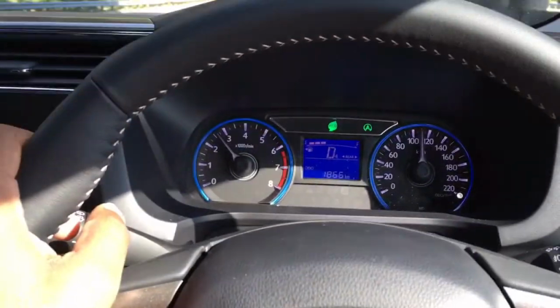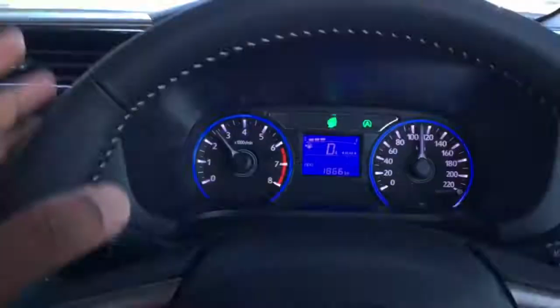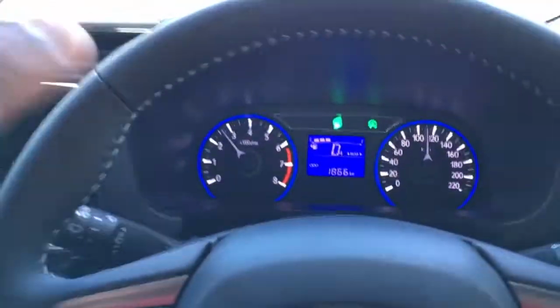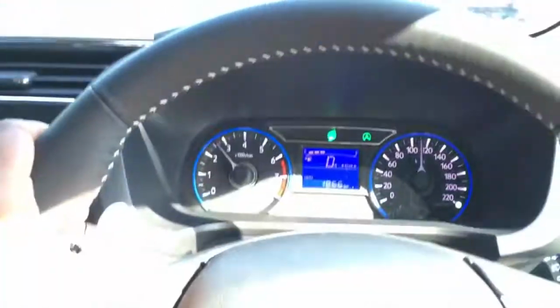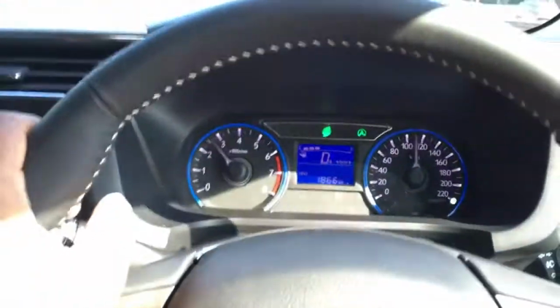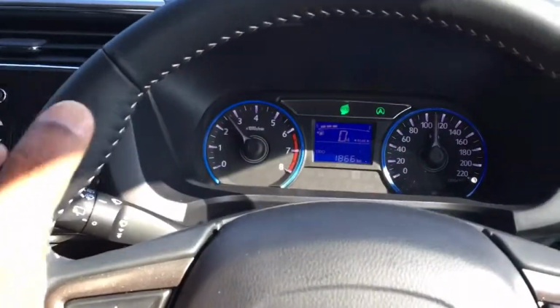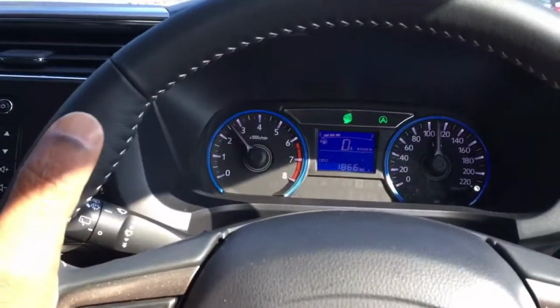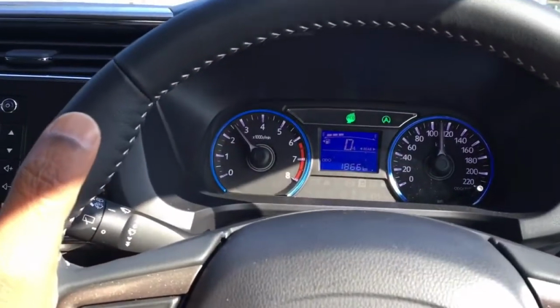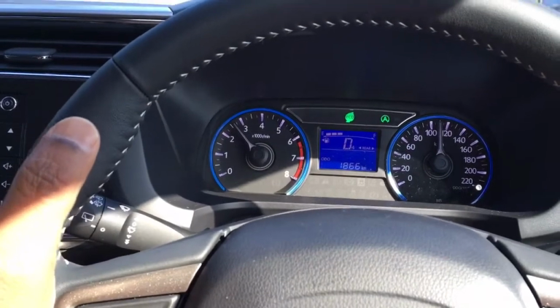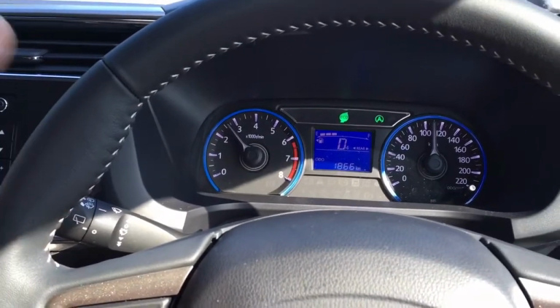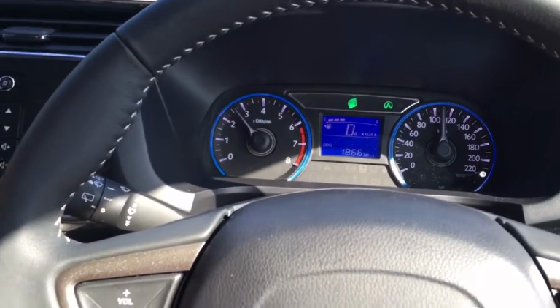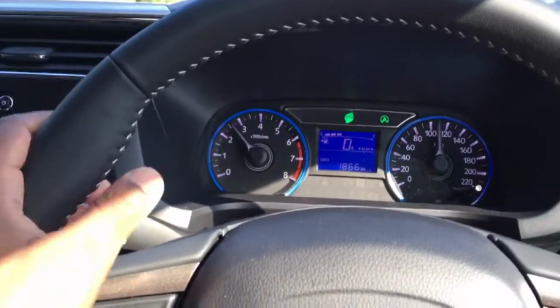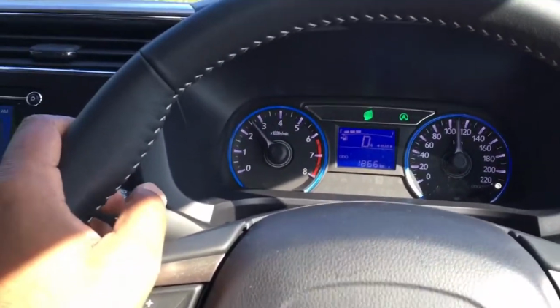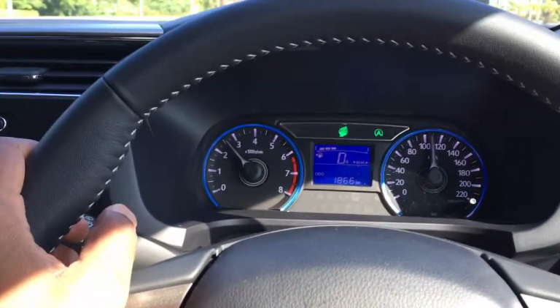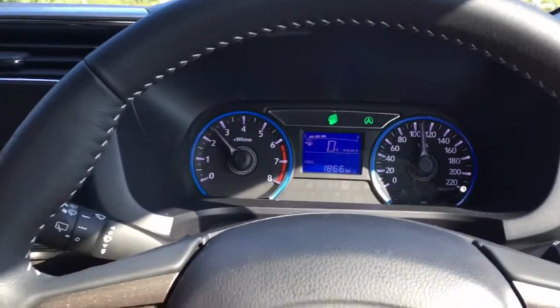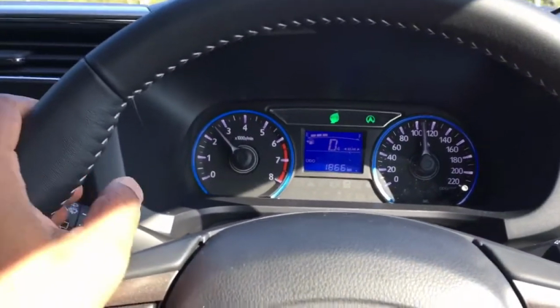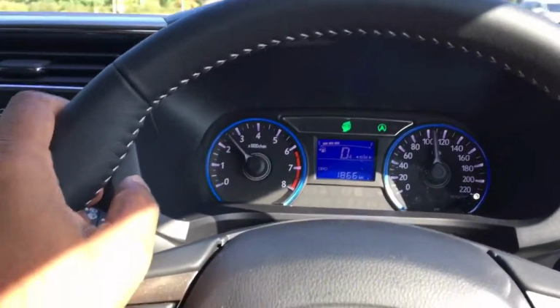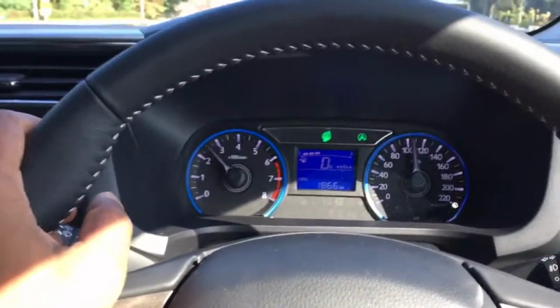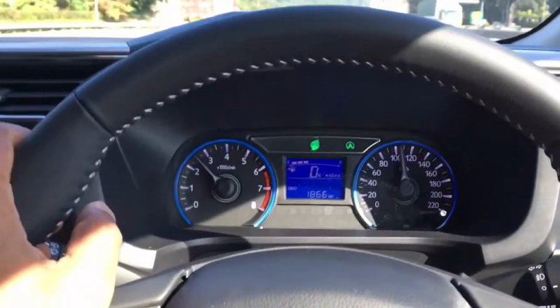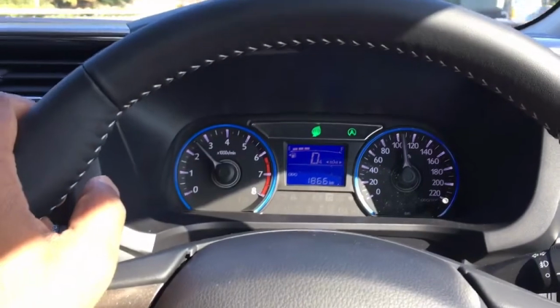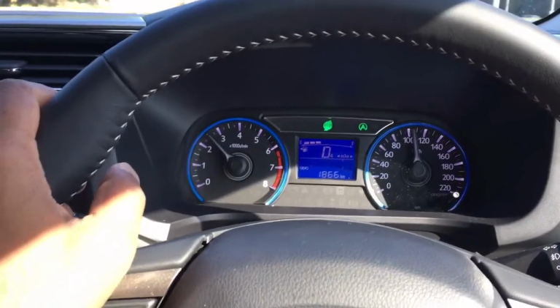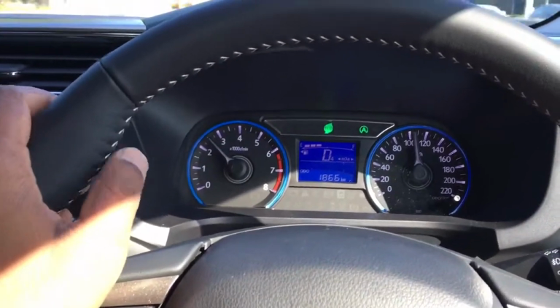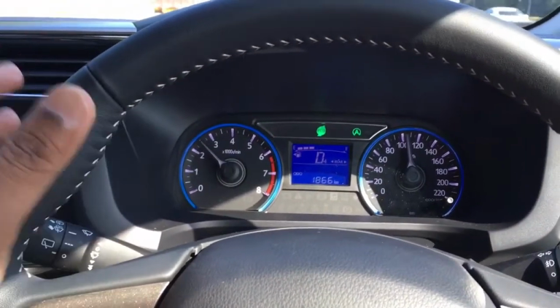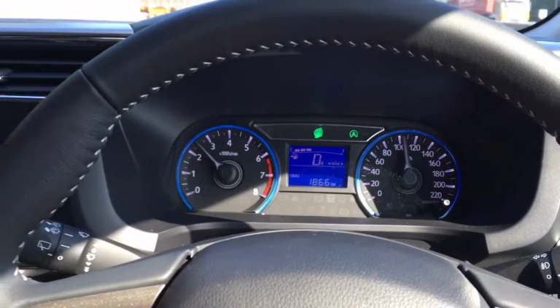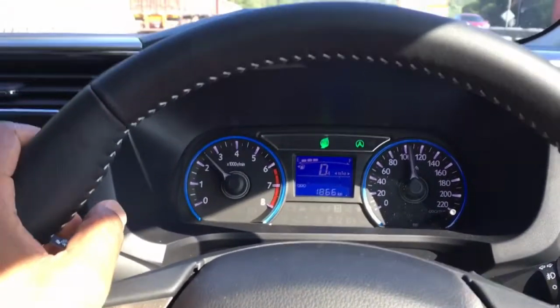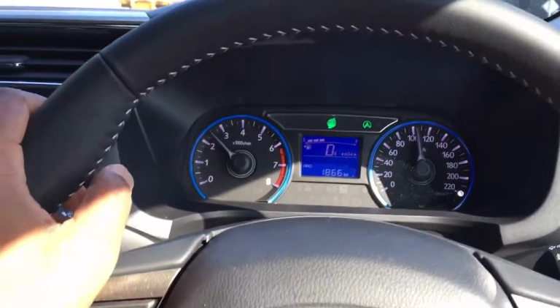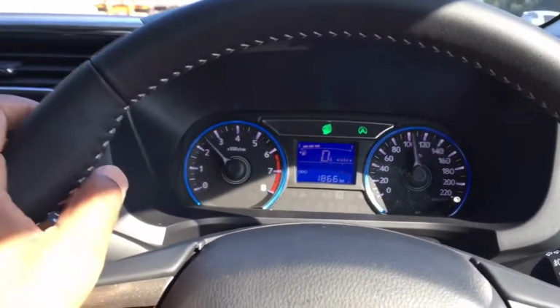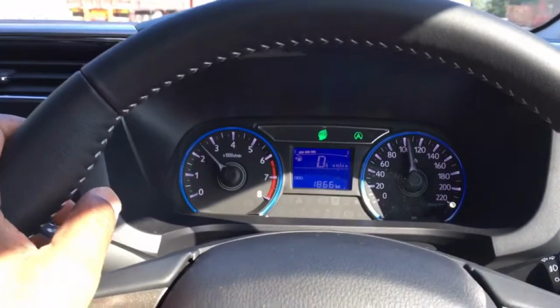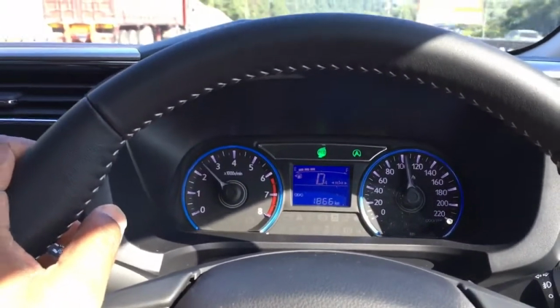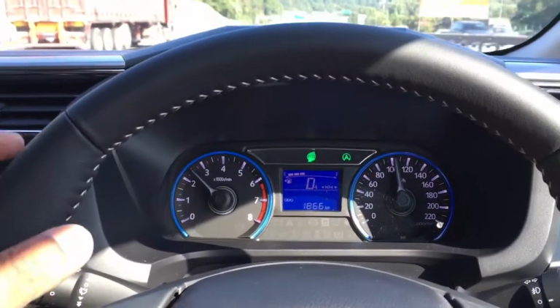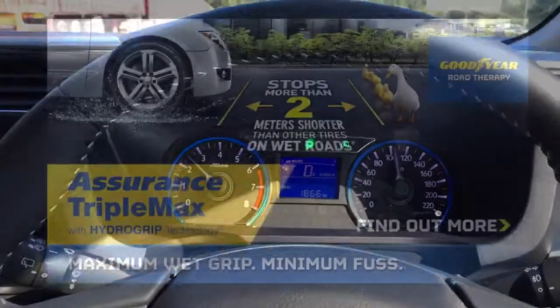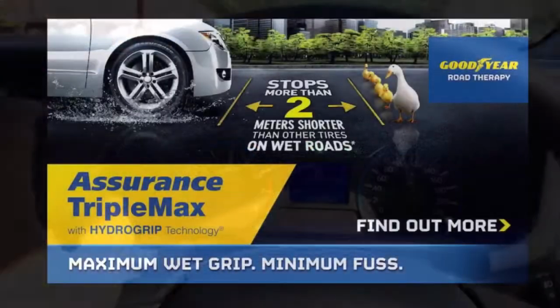Even at 110, you're ticking at just above 2,500, which is about average for a small car. Of course, I'm alone in the car, but still, you're getting pretty decent consumption and you end up spending less money at the pump.